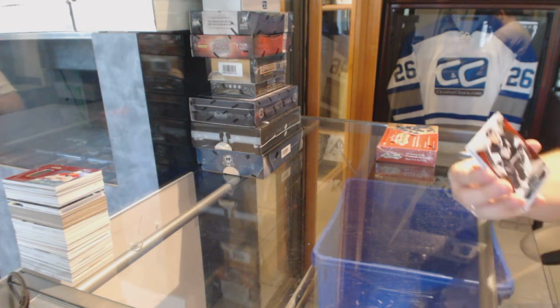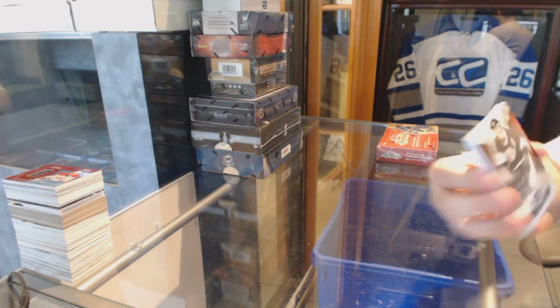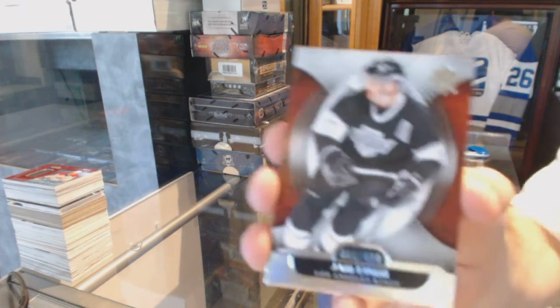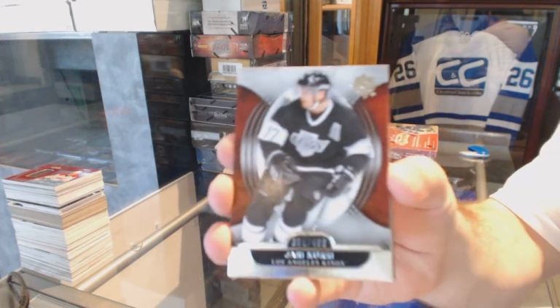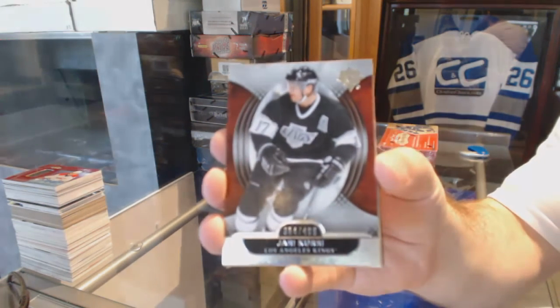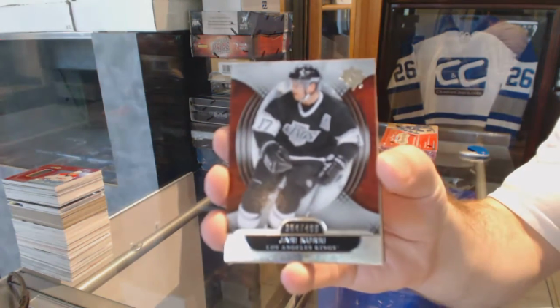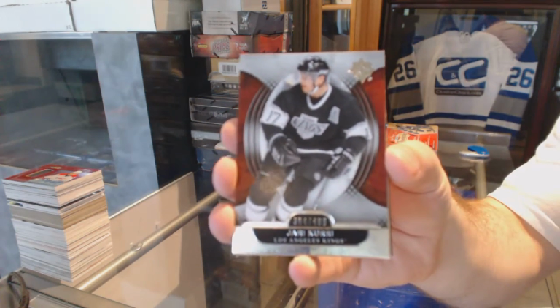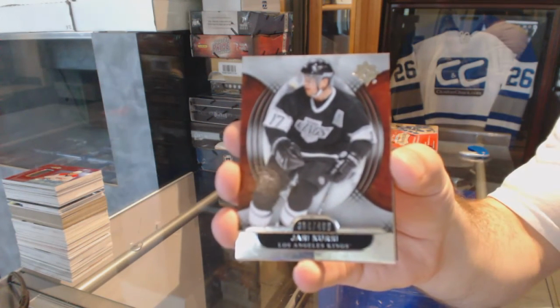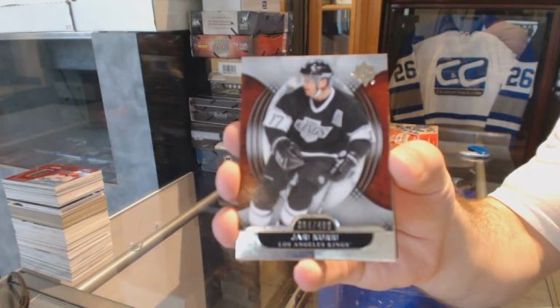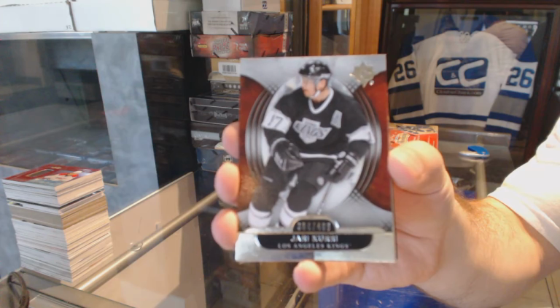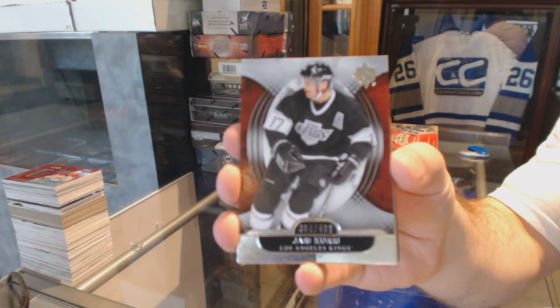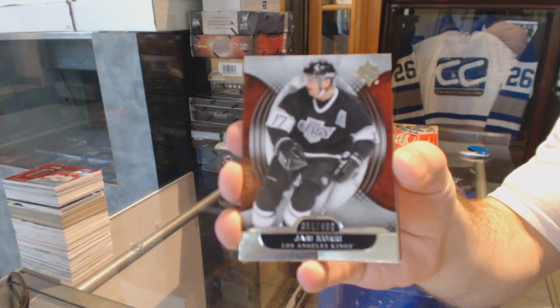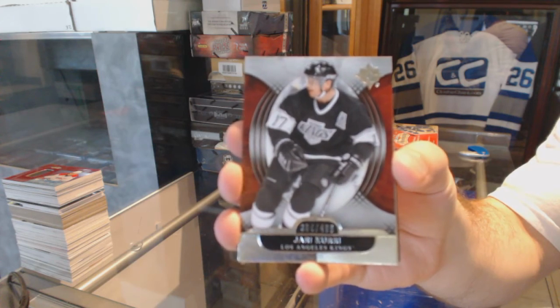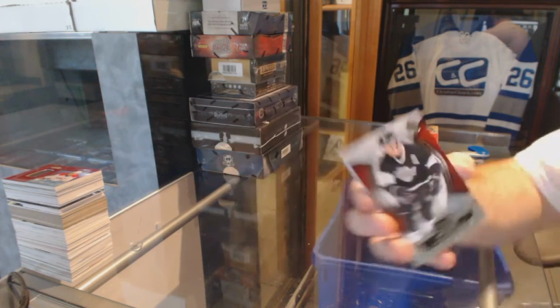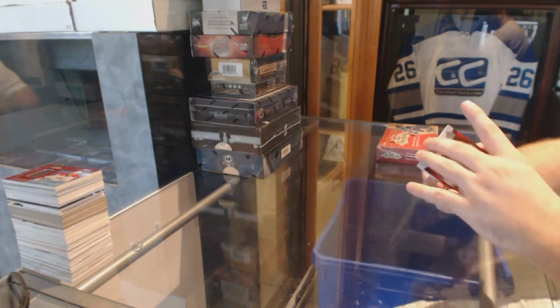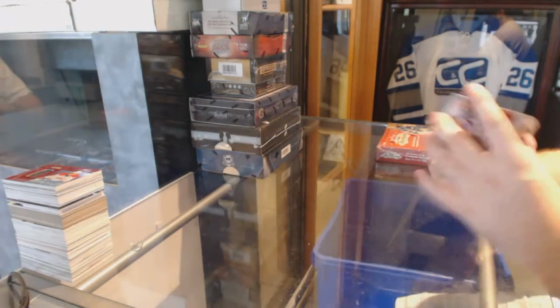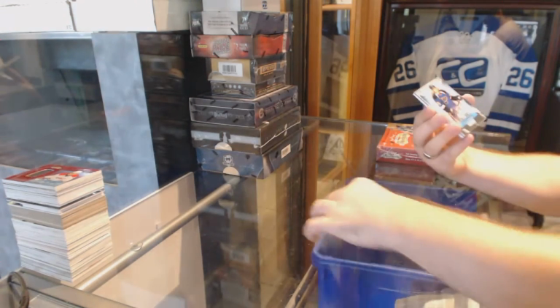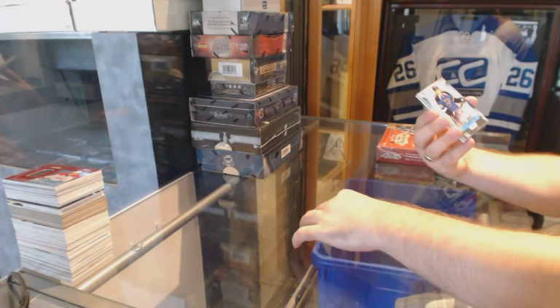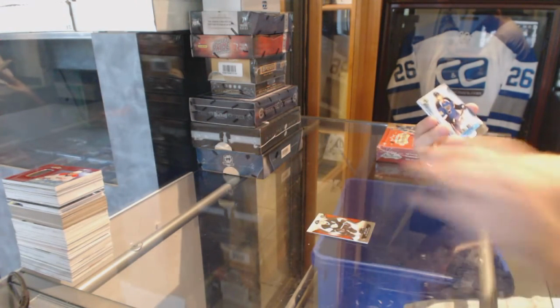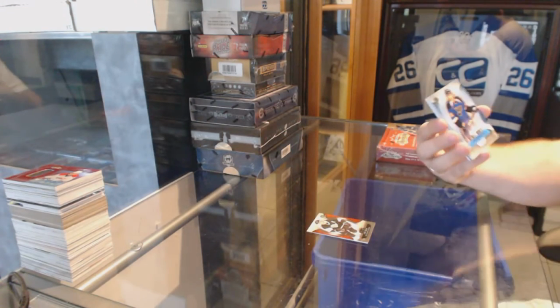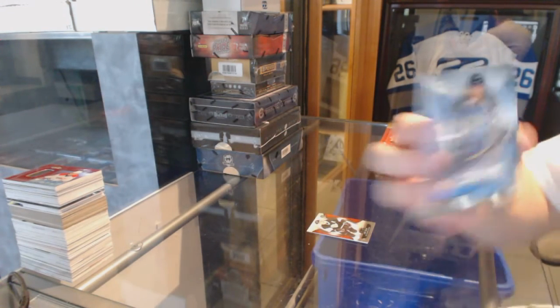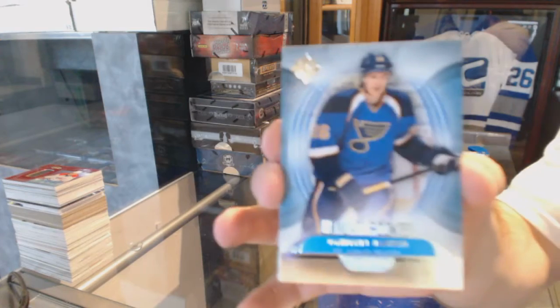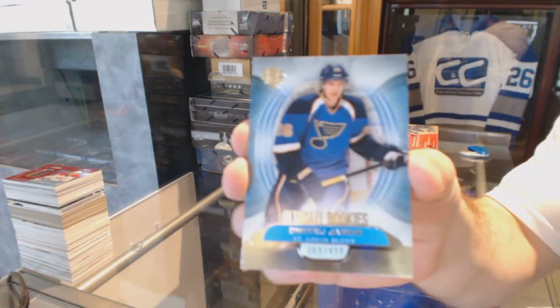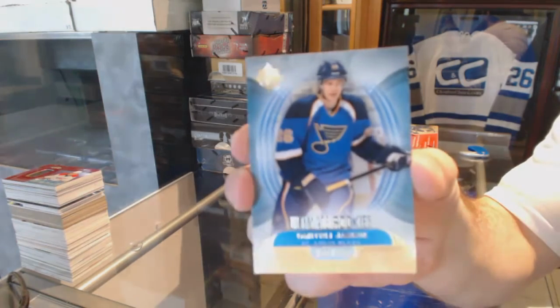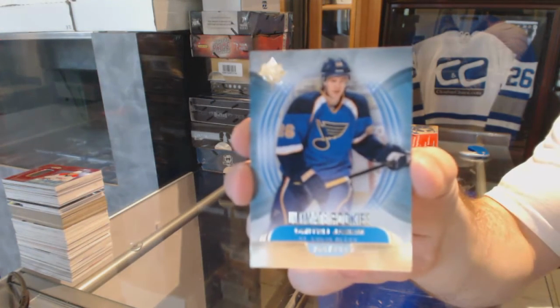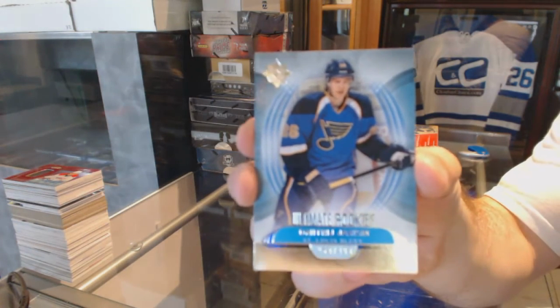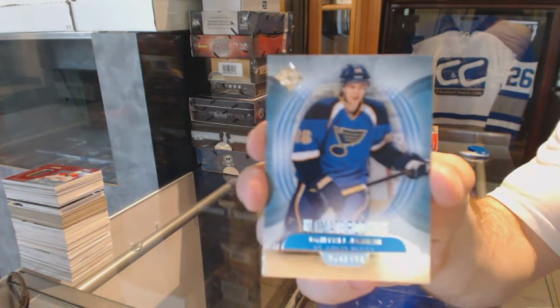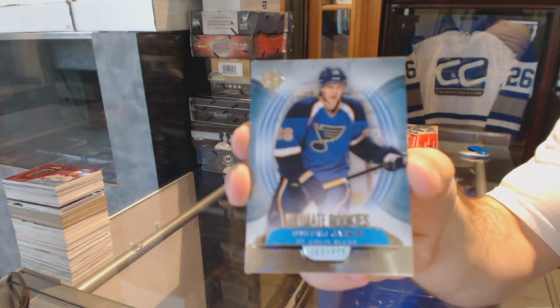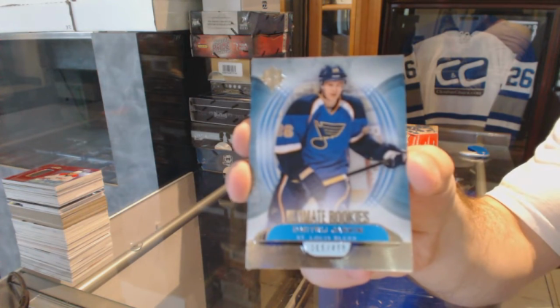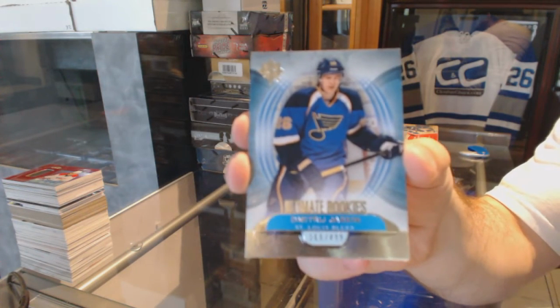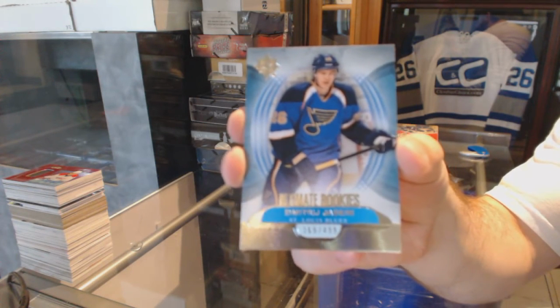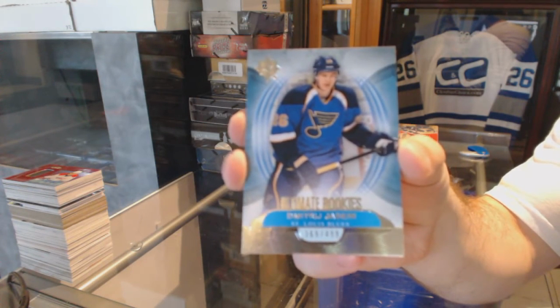For the LA Kings, $4.99, Yaddy Koury. $4.99. For the St. Louis Blues, $4.99, Dimitri Jaskin.